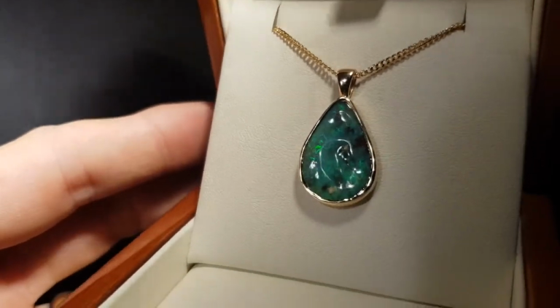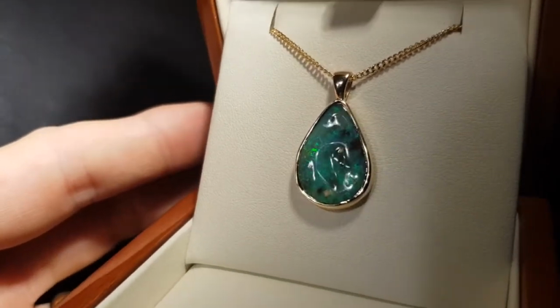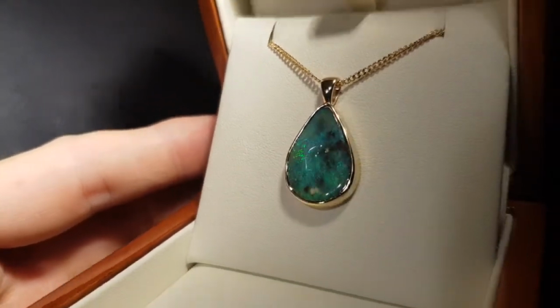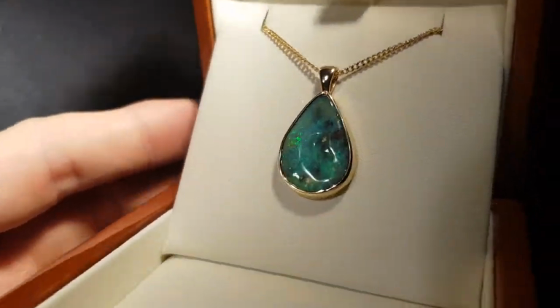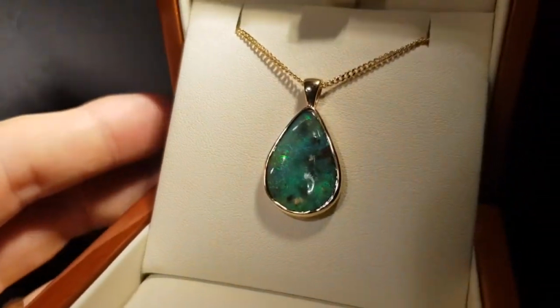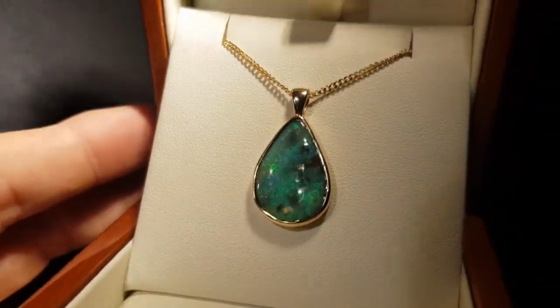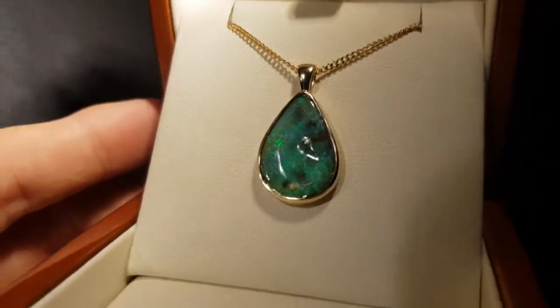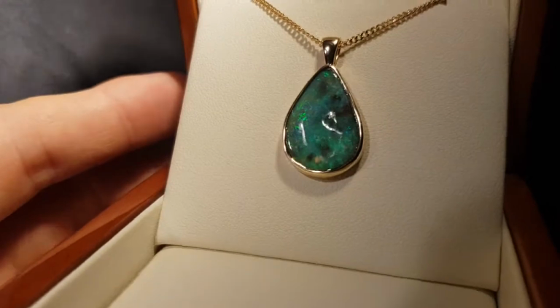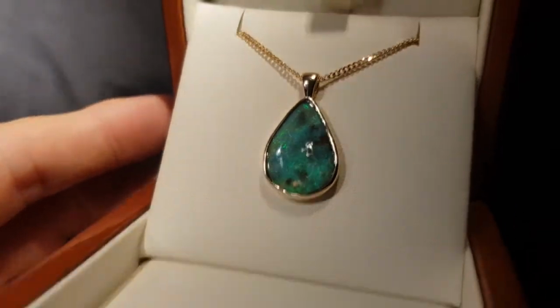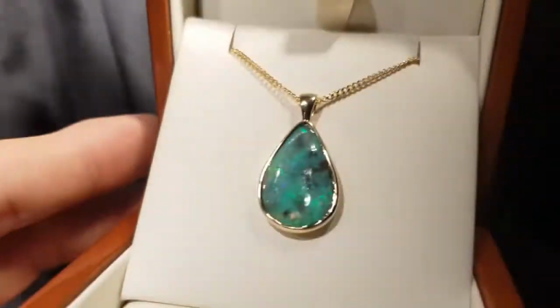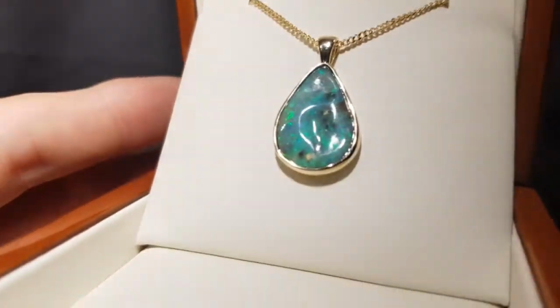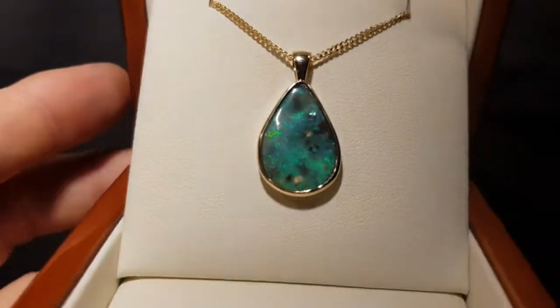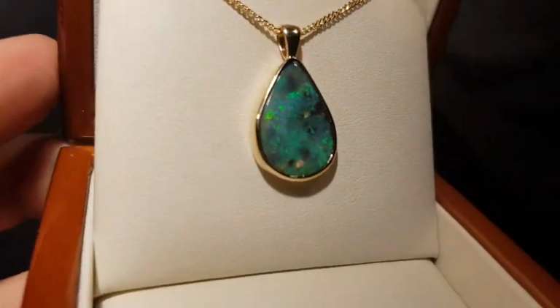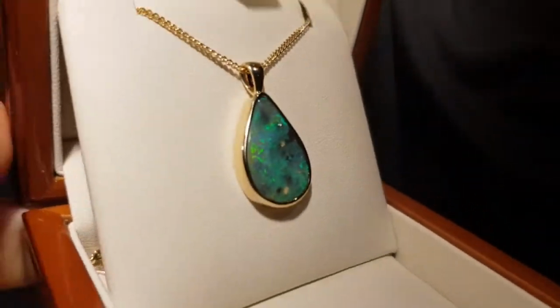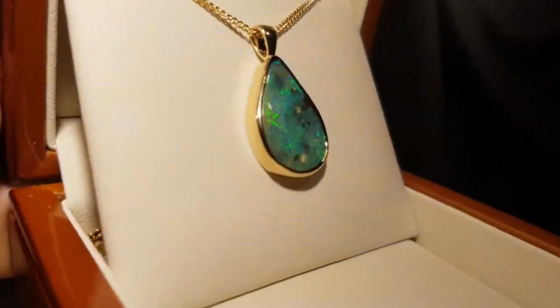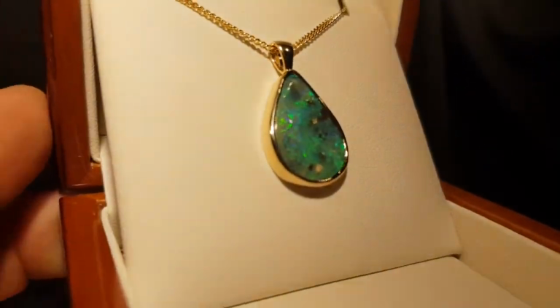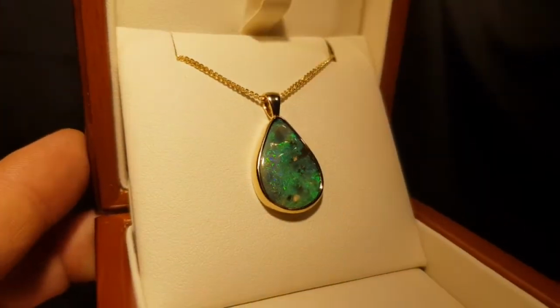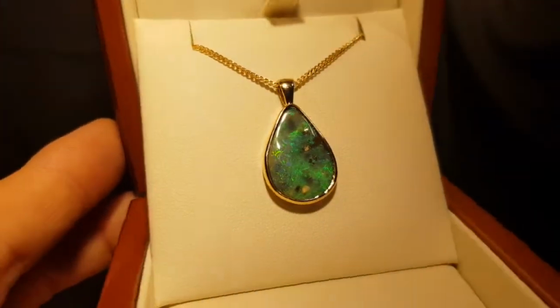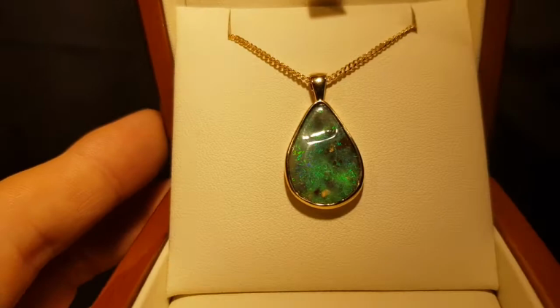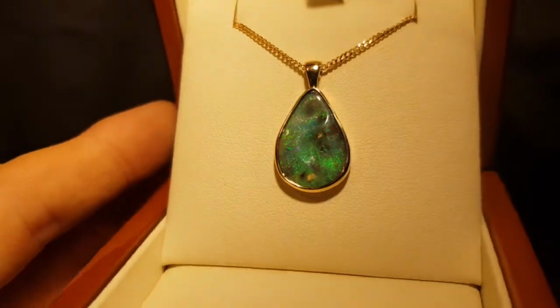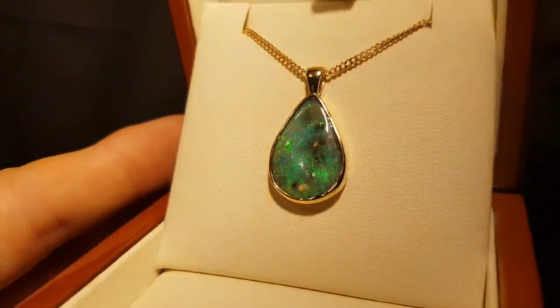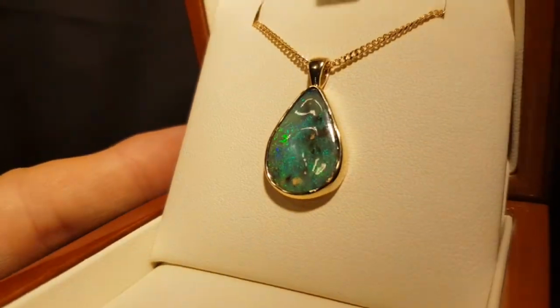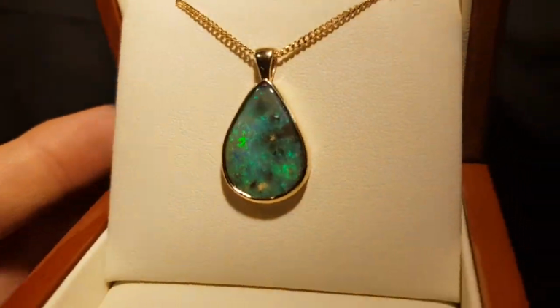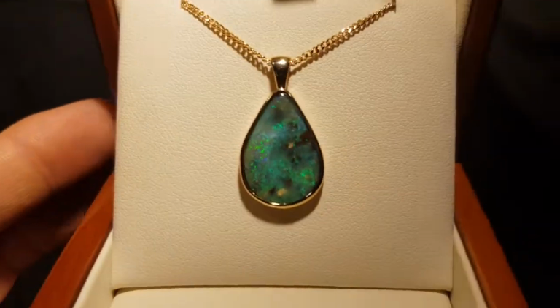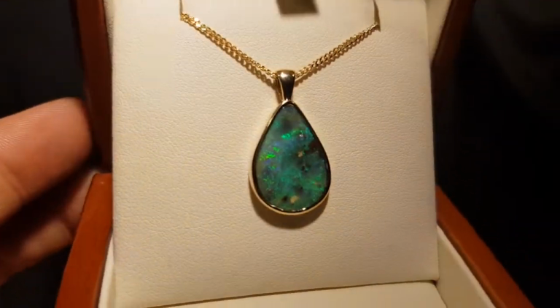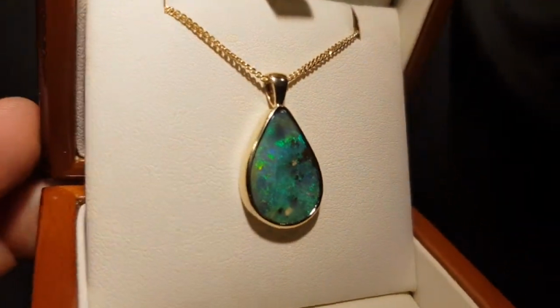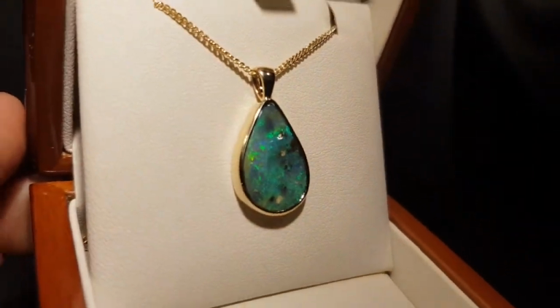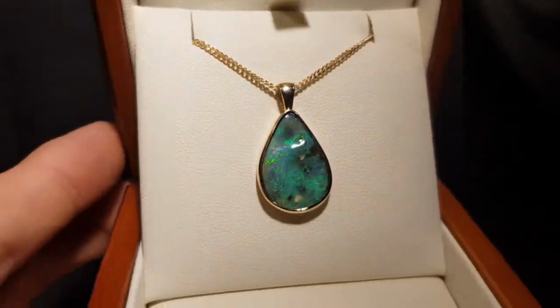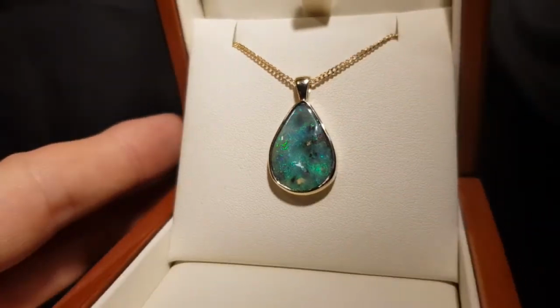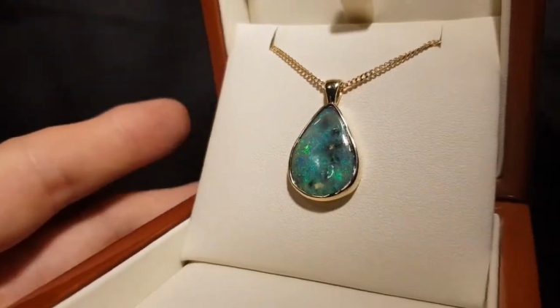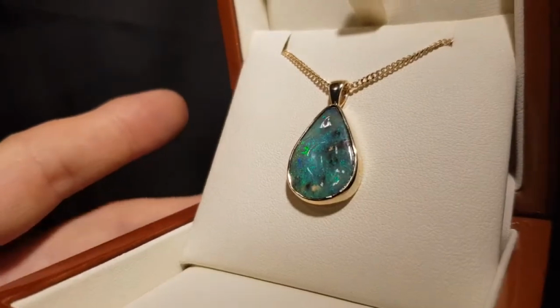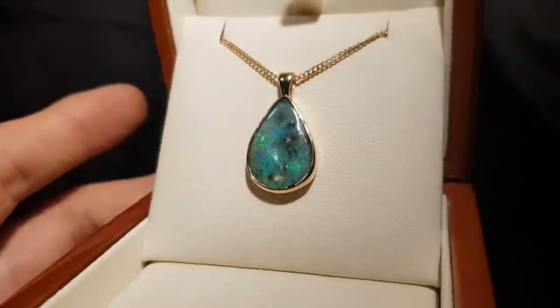The big advantage with this type of stone, boulder opal, is it's obviously natural. Everyone can see it's 100% natural — you don't need to tell anyone that it's a natural stone. So earthy, organic, big size, and a very pretty green color.